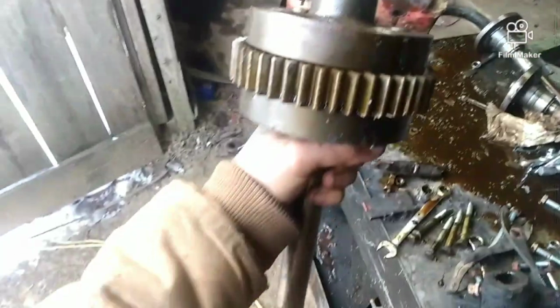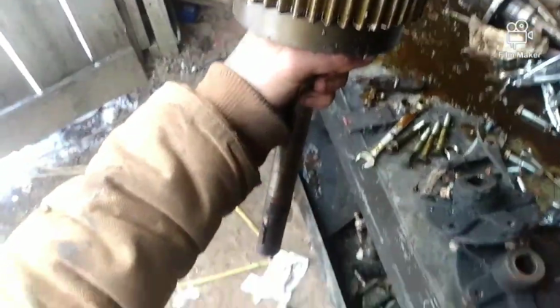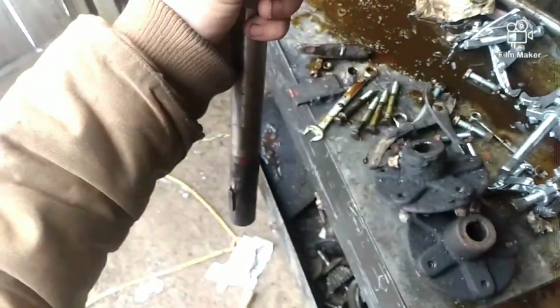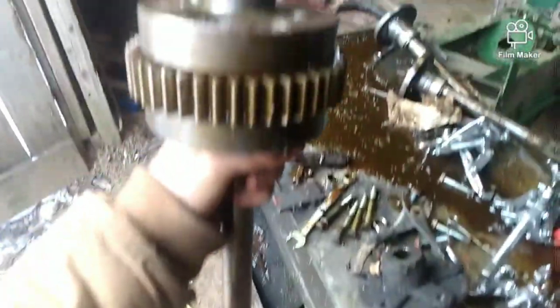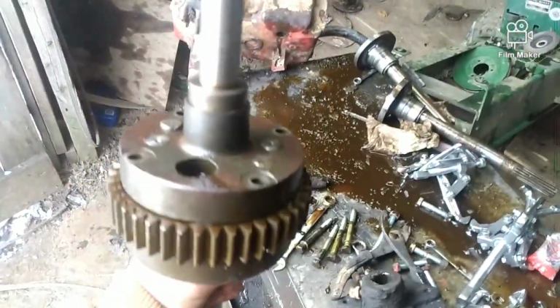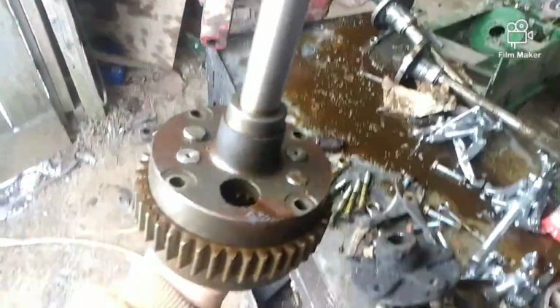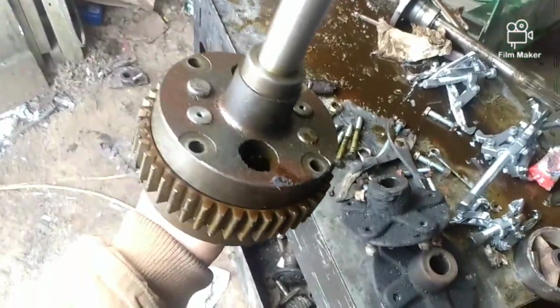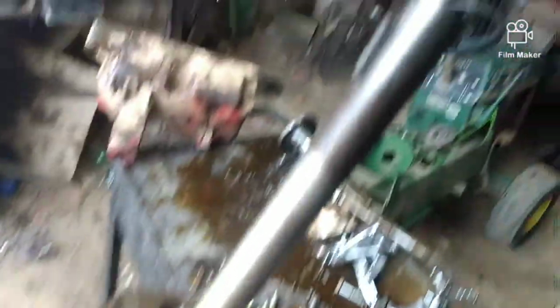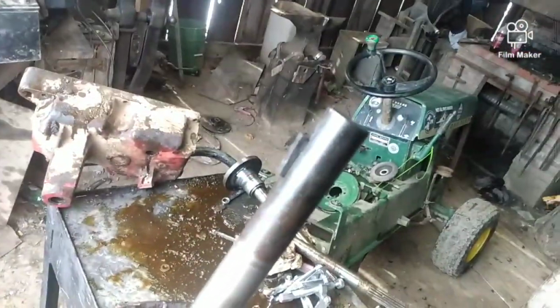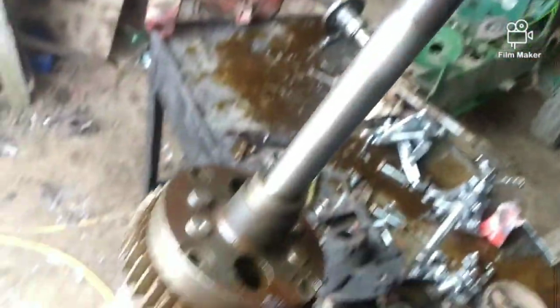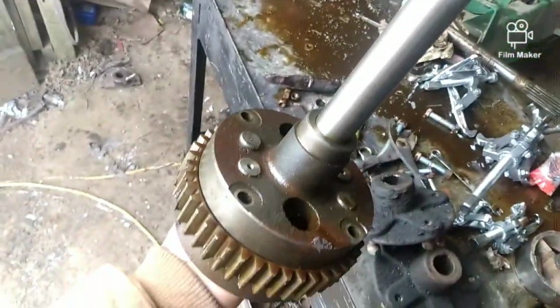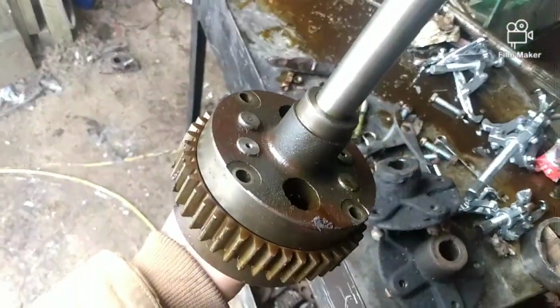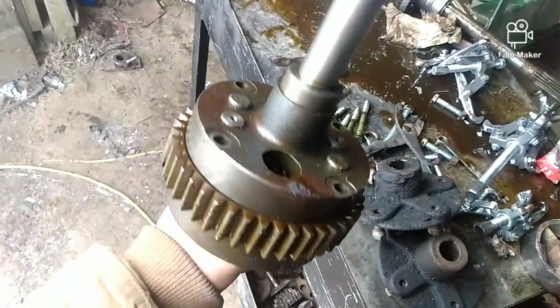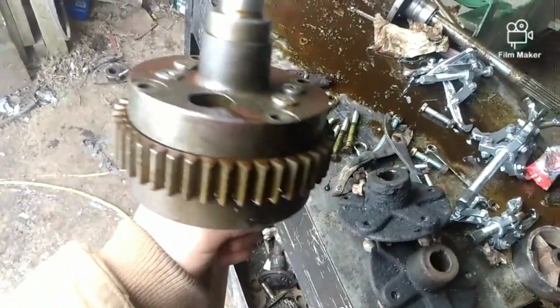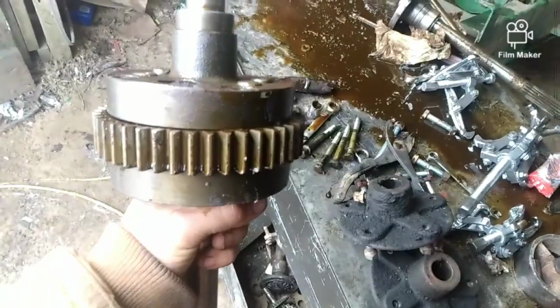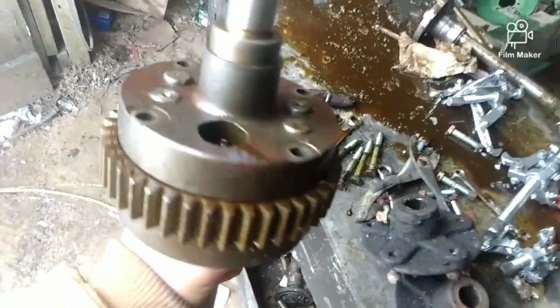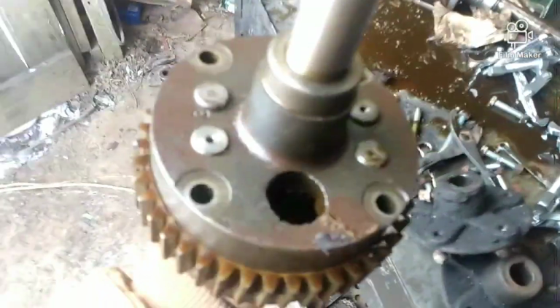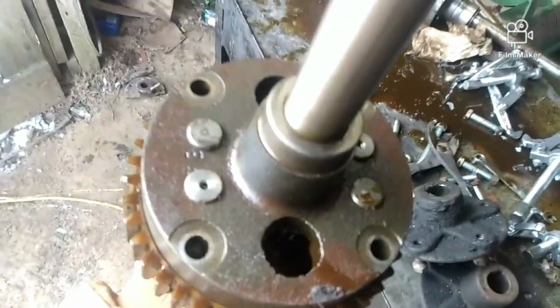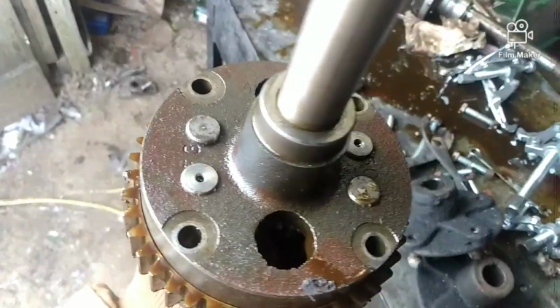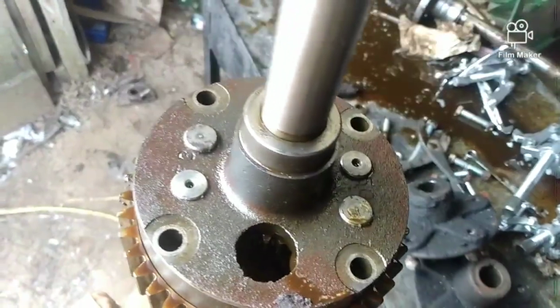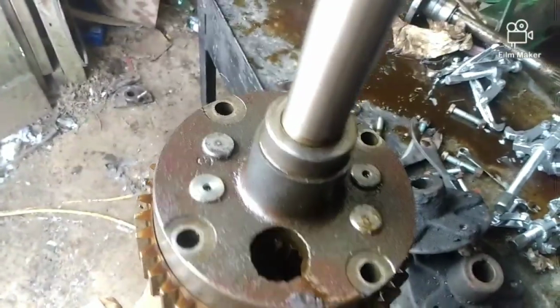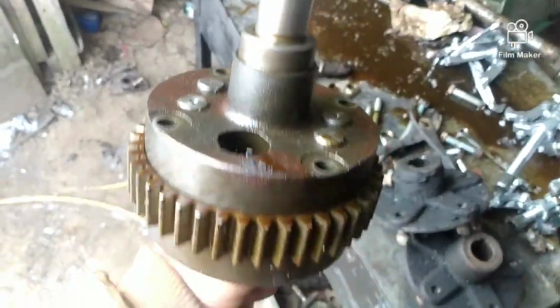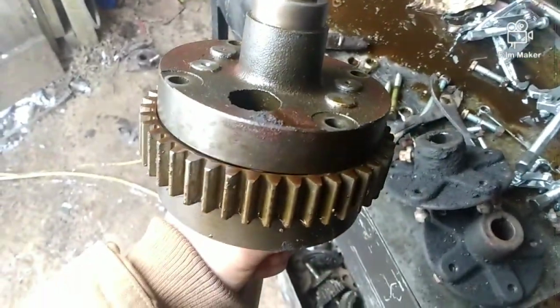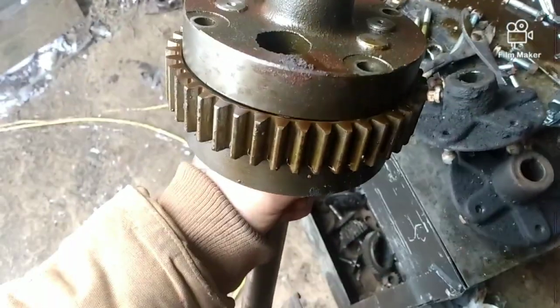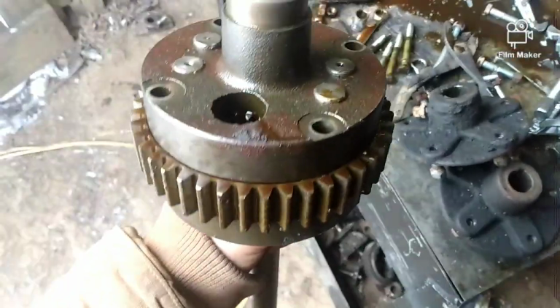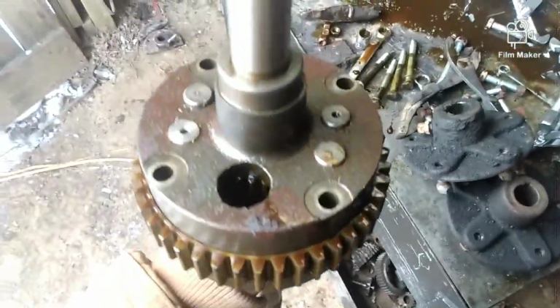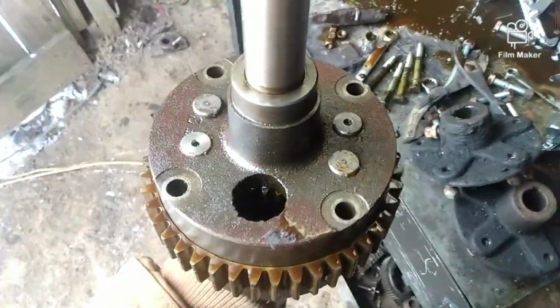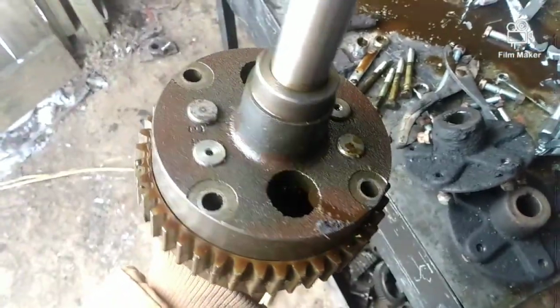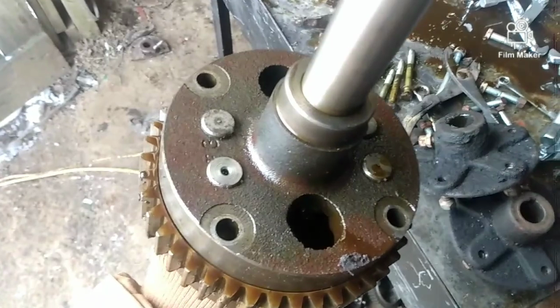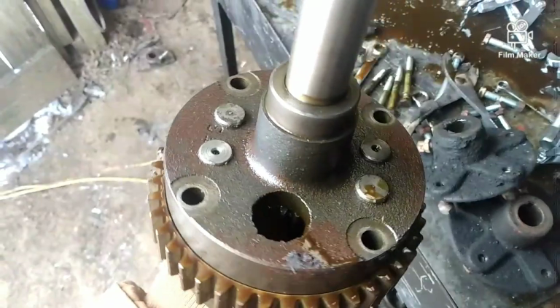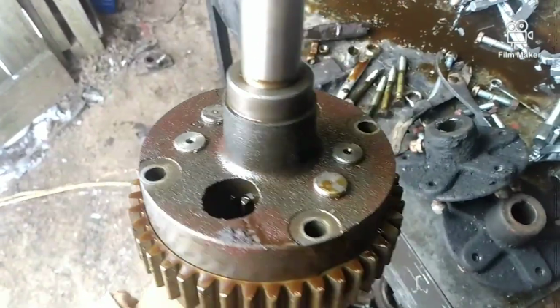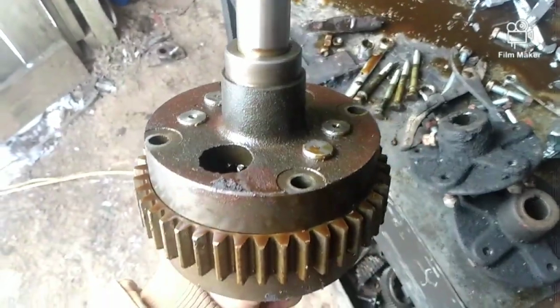This is what your diff is going to look like when you pull it out of your 8-speed. You're going to take your bolts out — this is the 1-inch axle, so it's got the 4-pinion there.